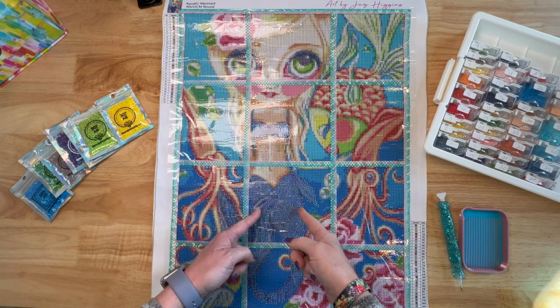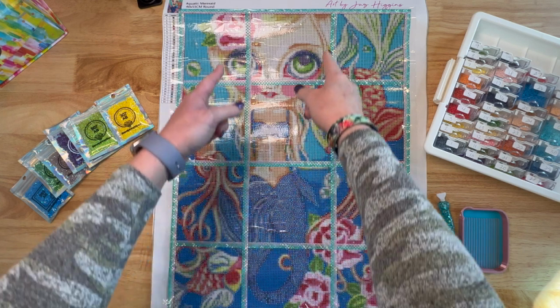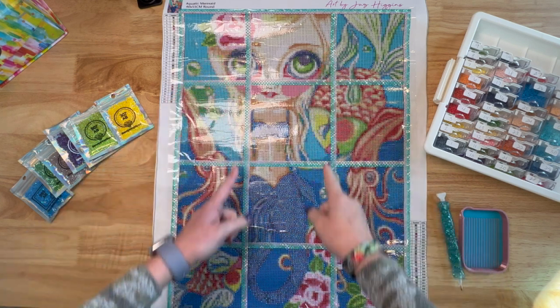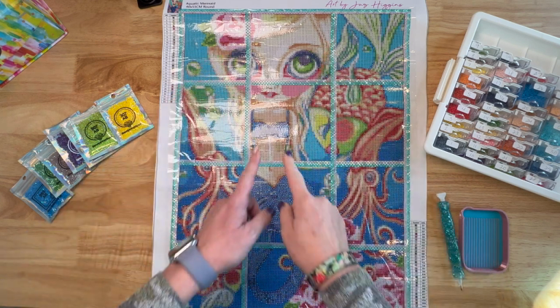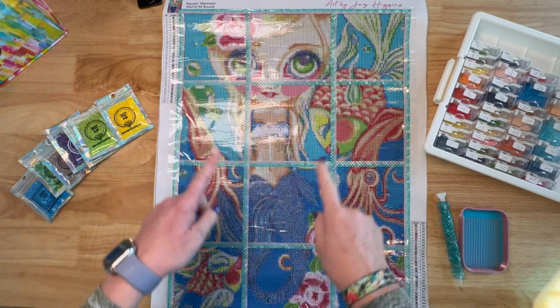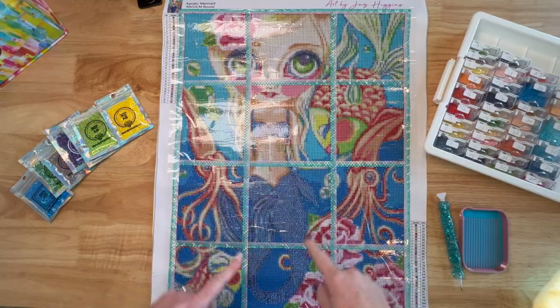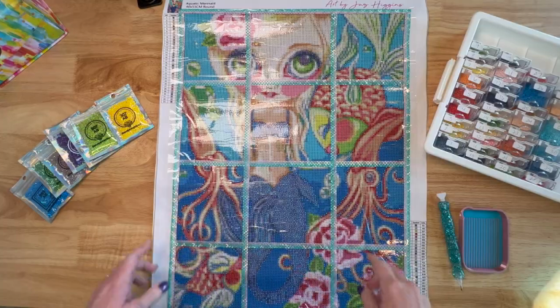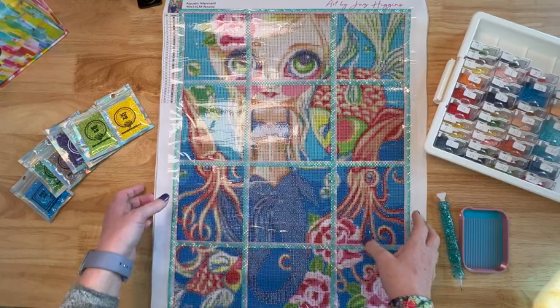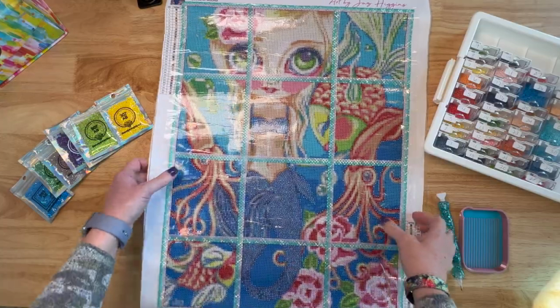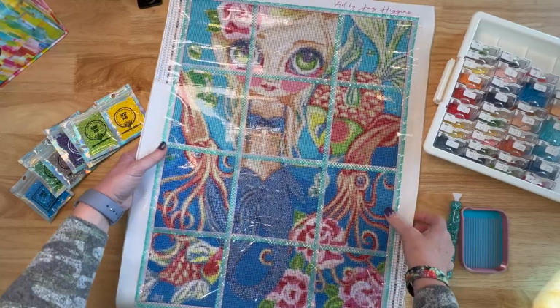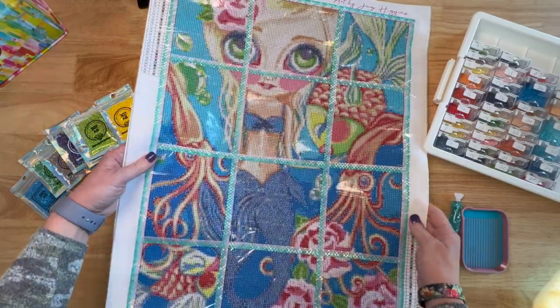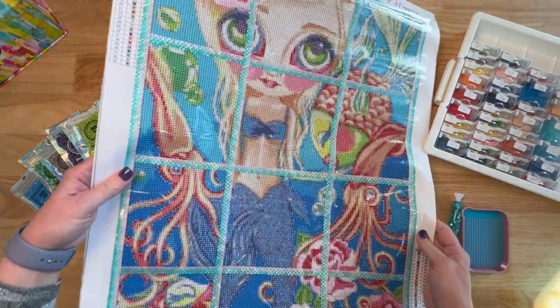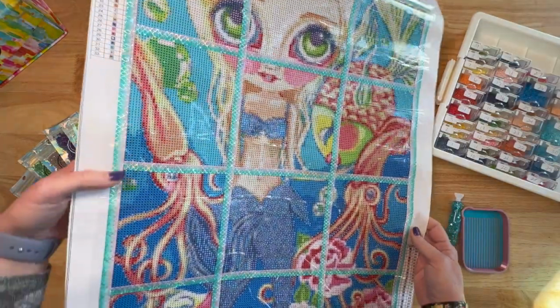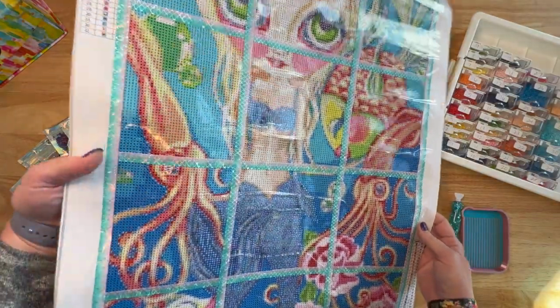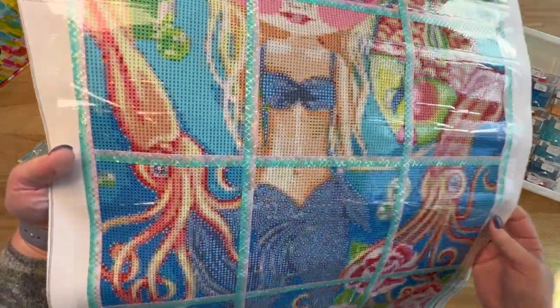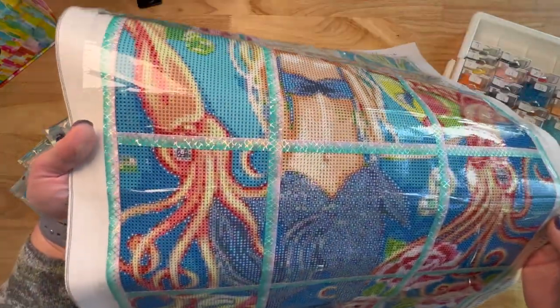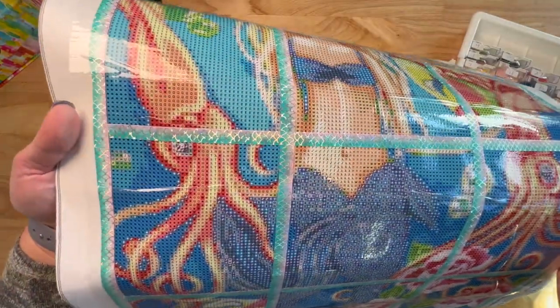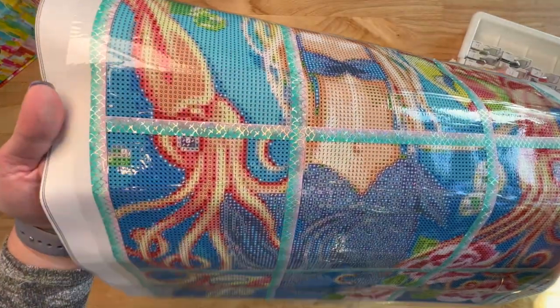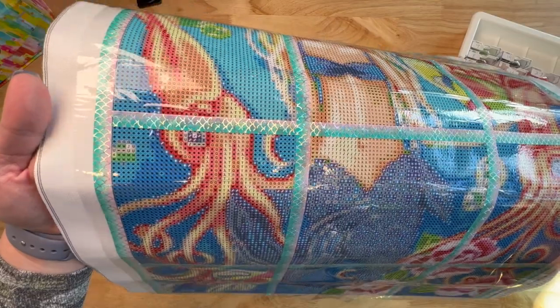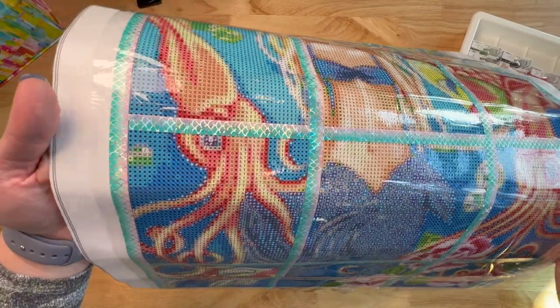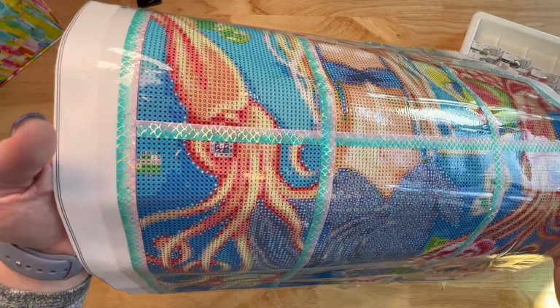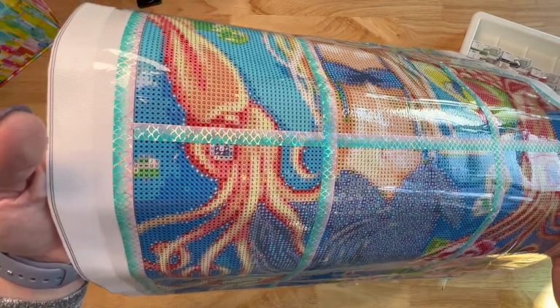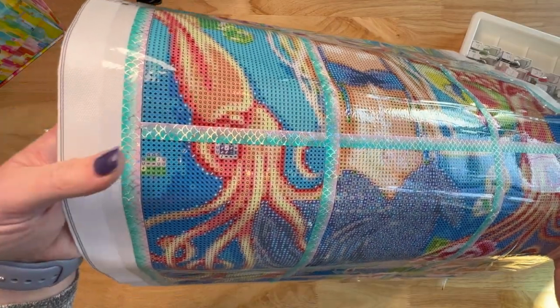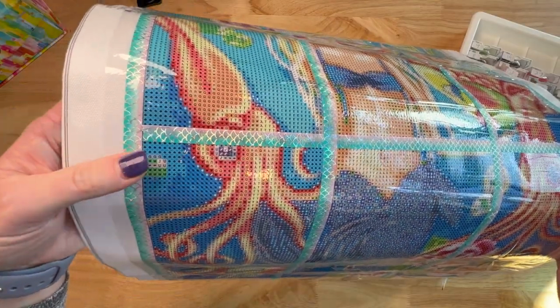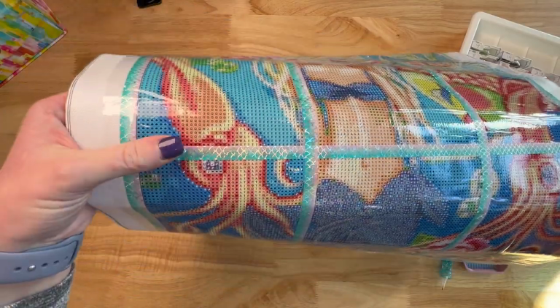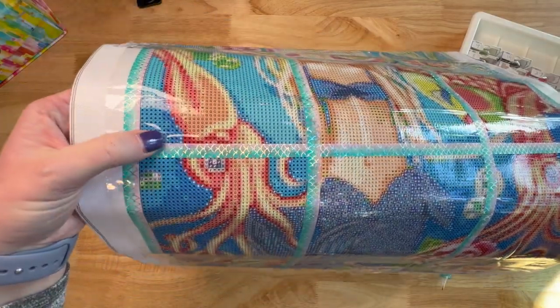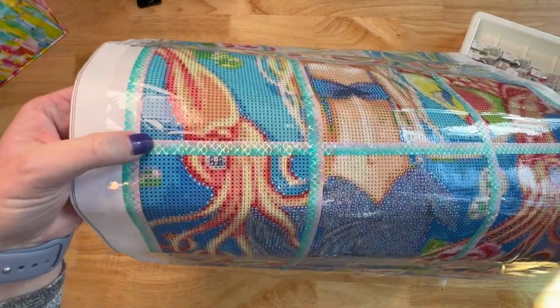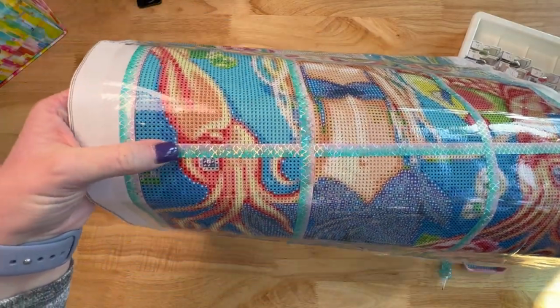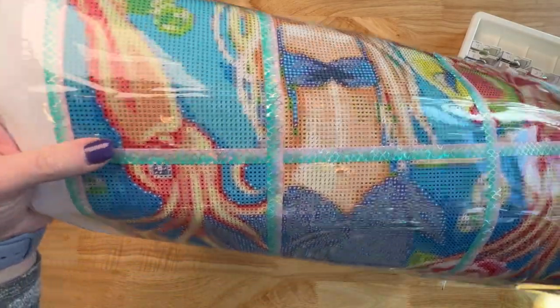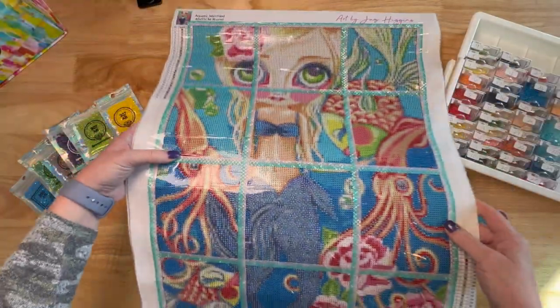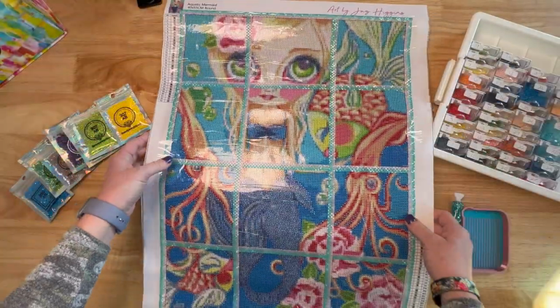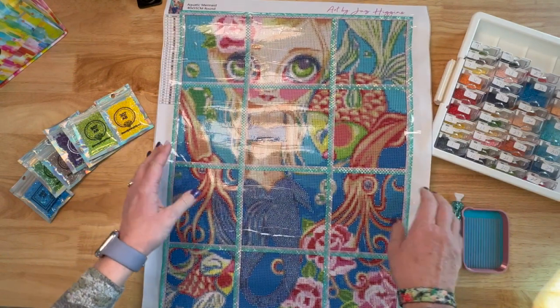I have mermaid washi tape from Simply Gilded — it was gifted to me by Sandra West, so I've been dying to use this.